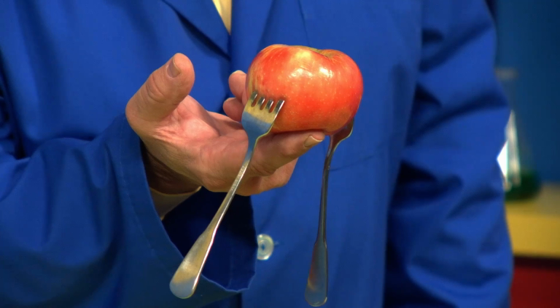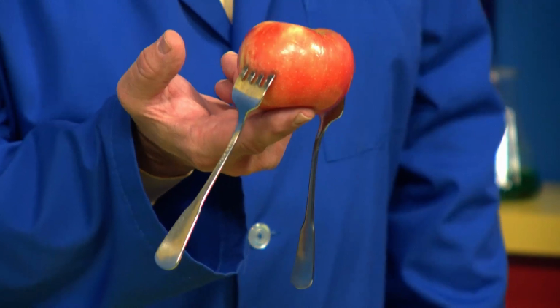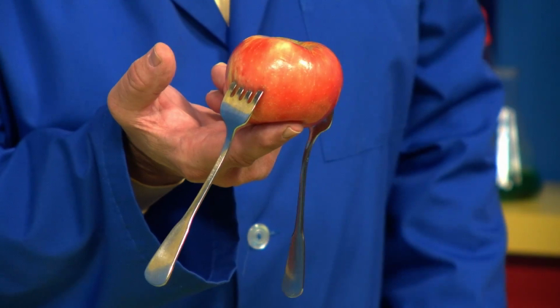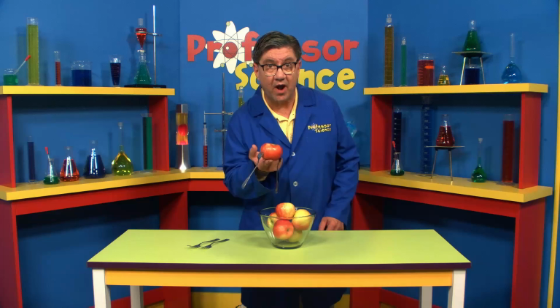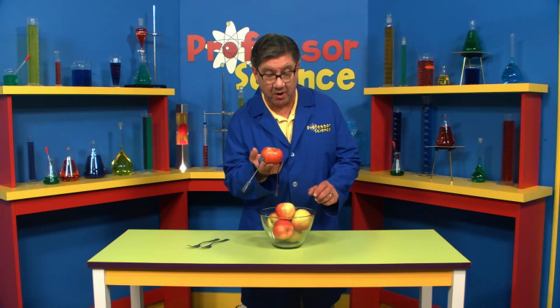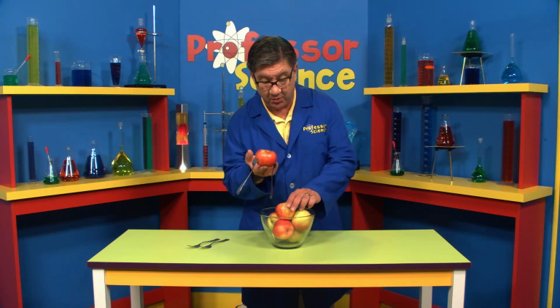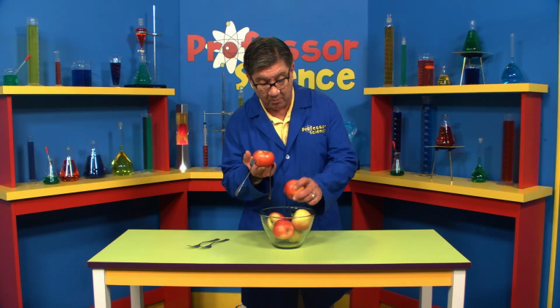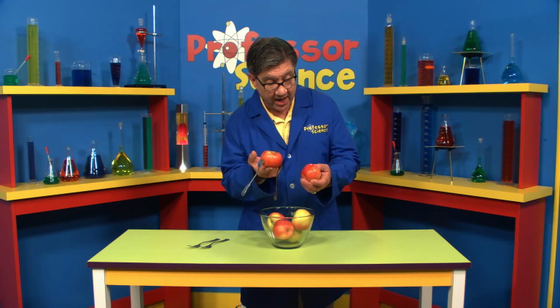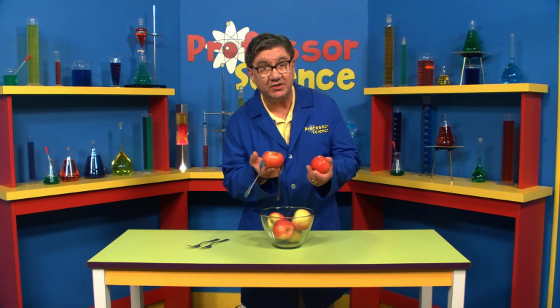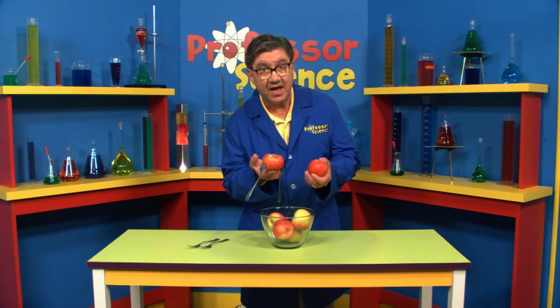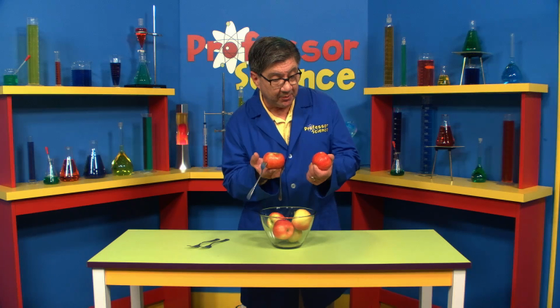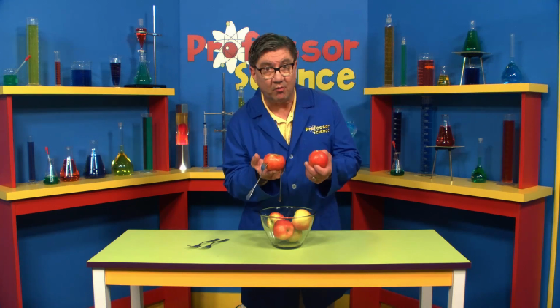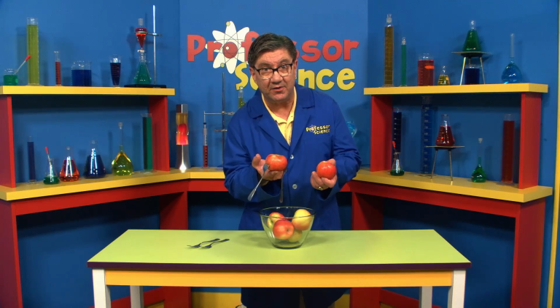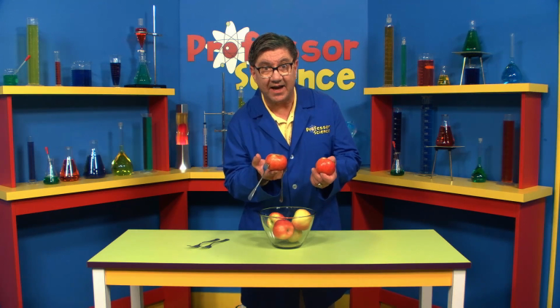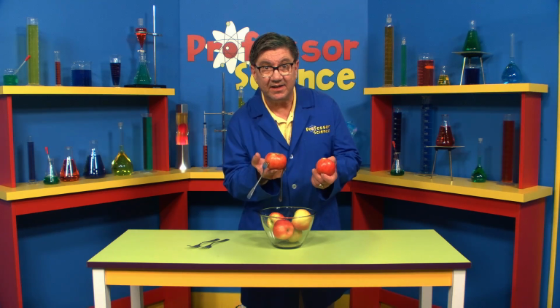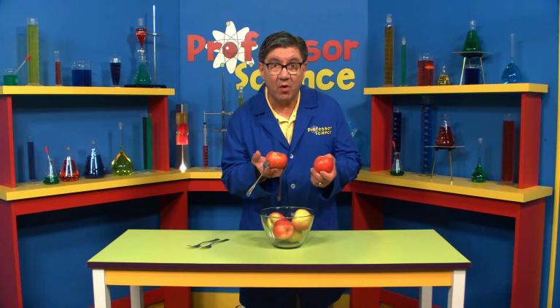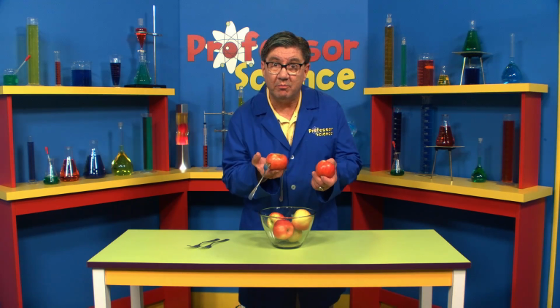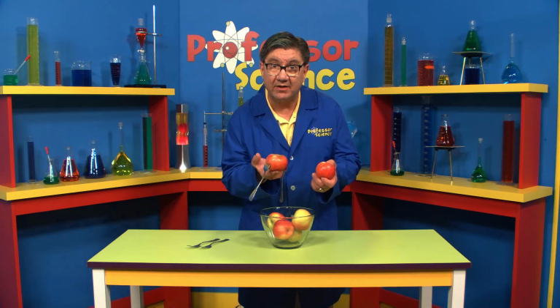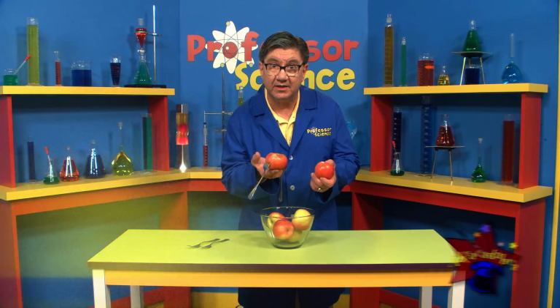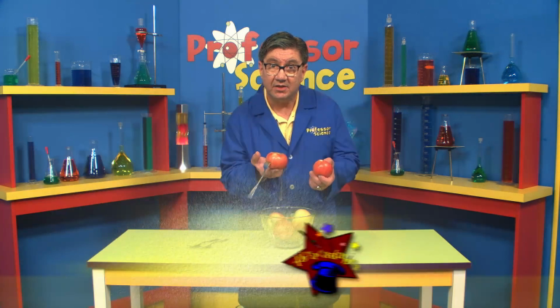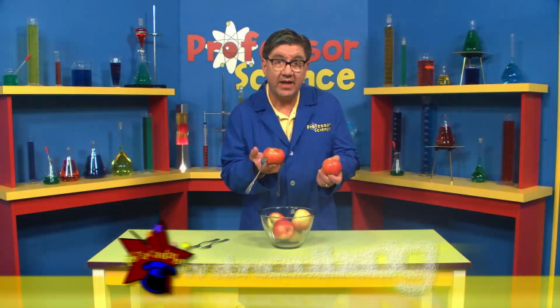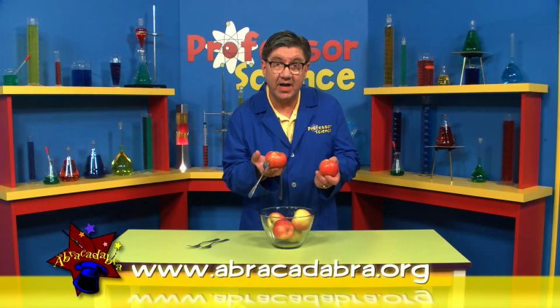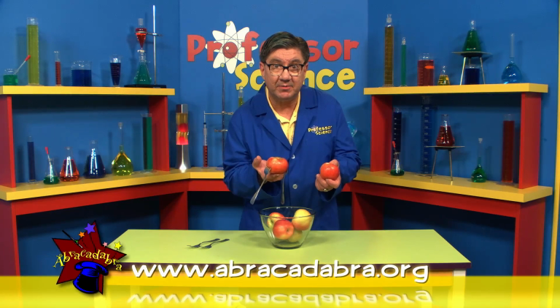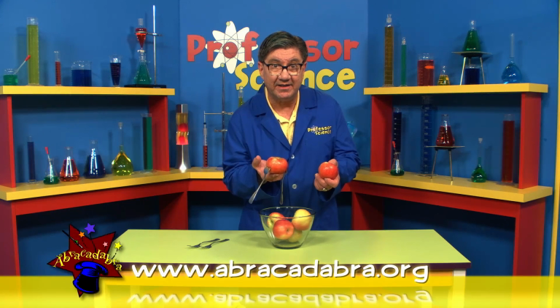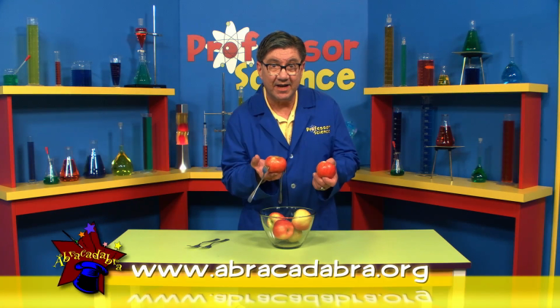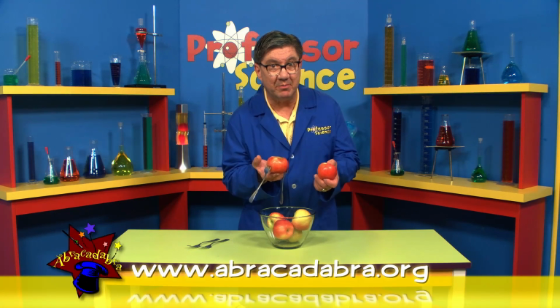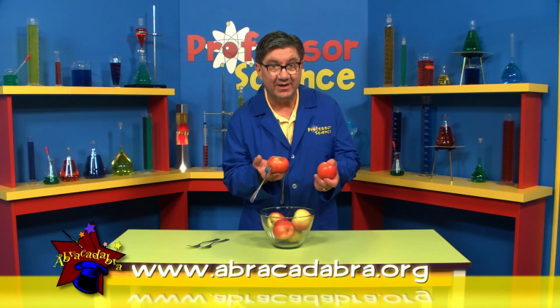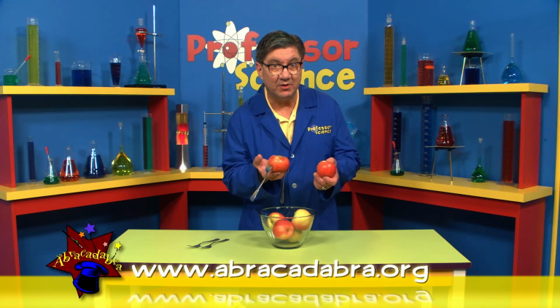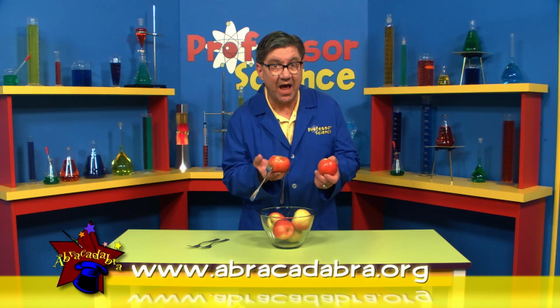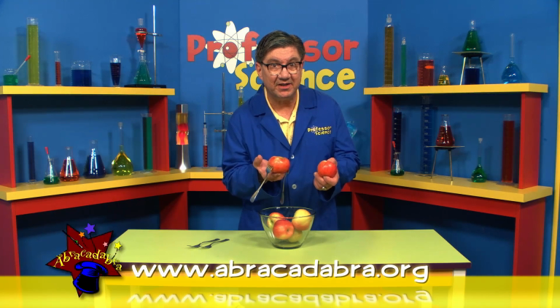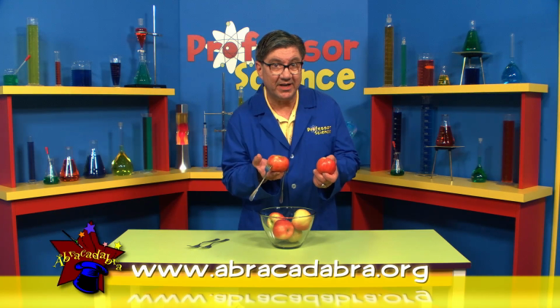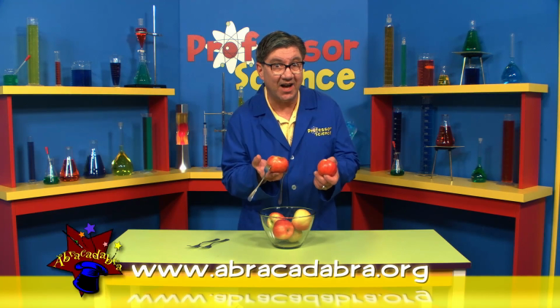Boys and girls, this is a great experiment to do at home. And of course, apples are a great healthy snack. If you want to learn more about science, just go to the Abracadabra website. And remember, it looks like magic, but it's science.